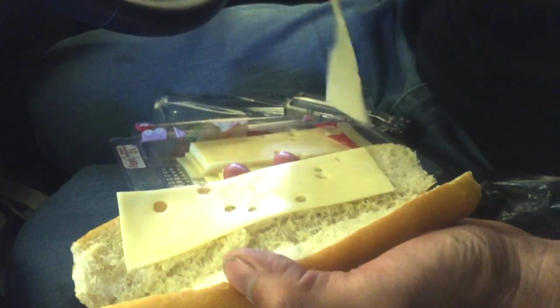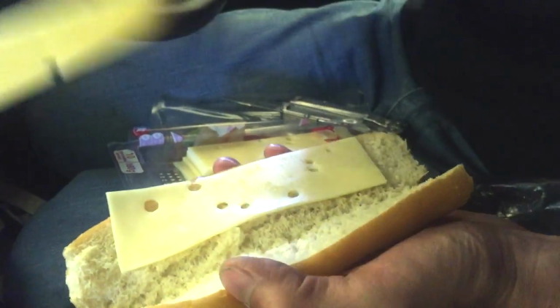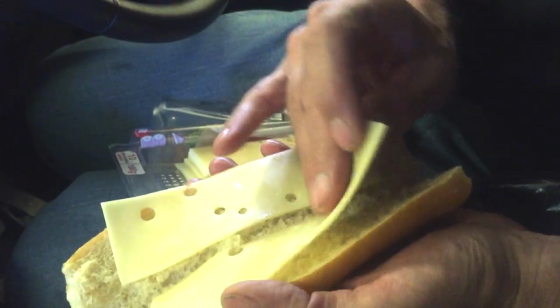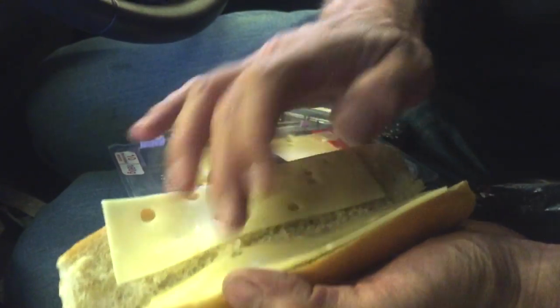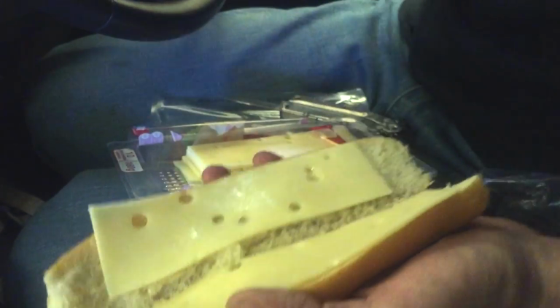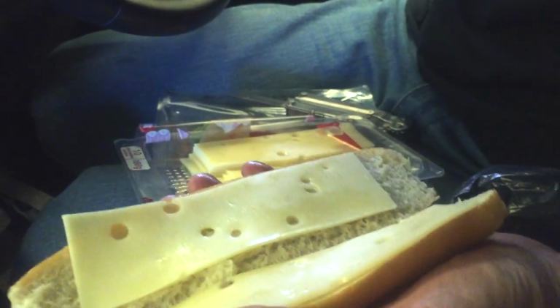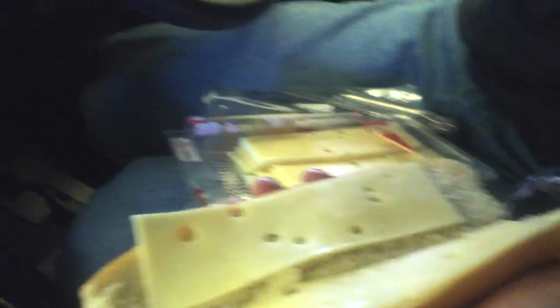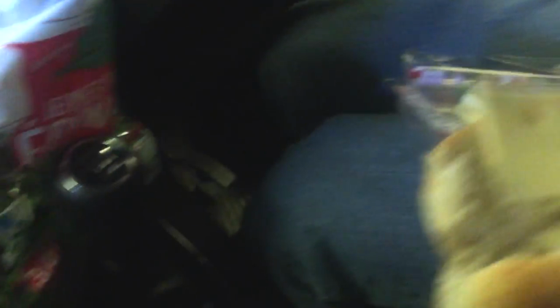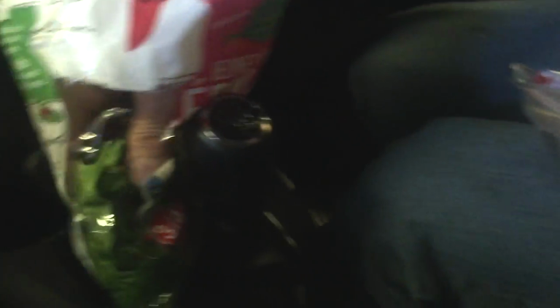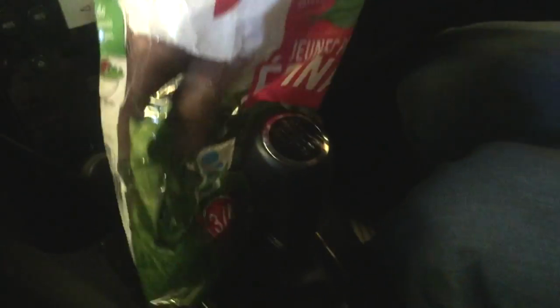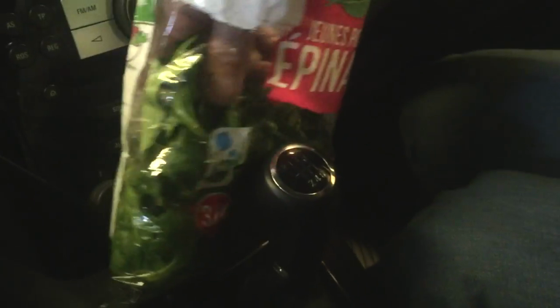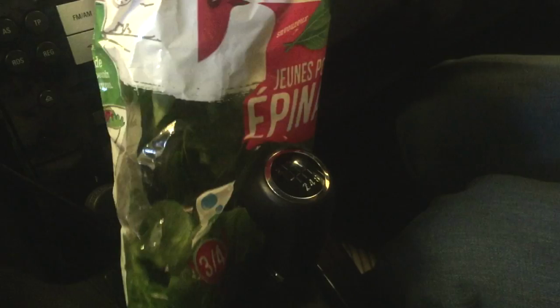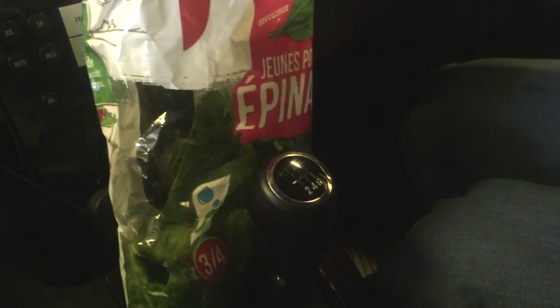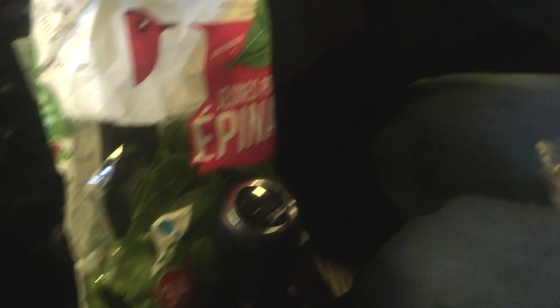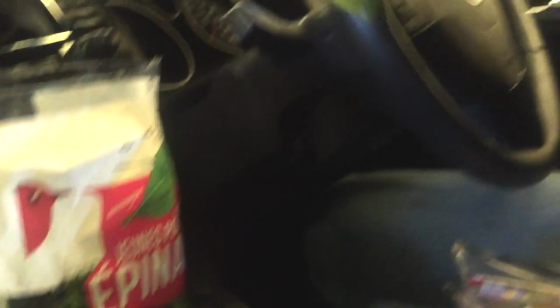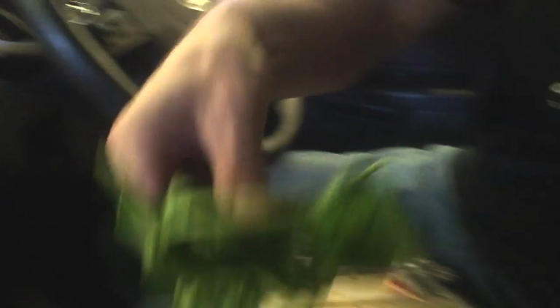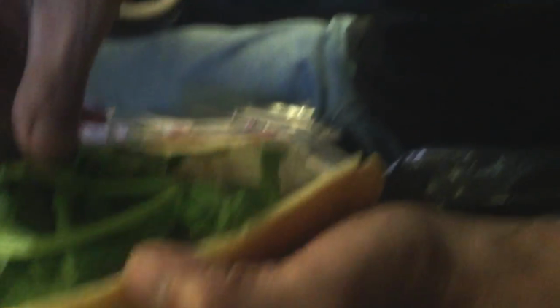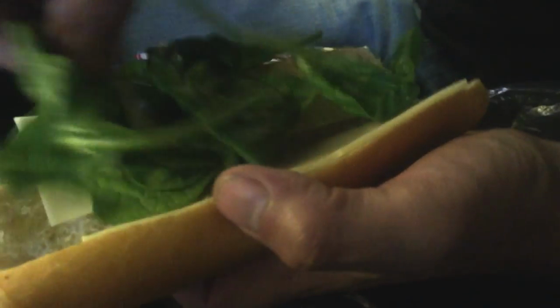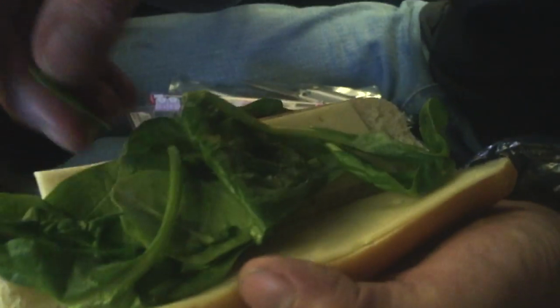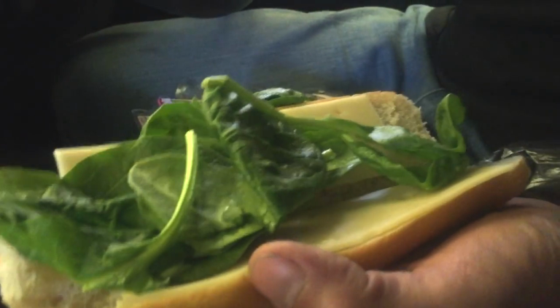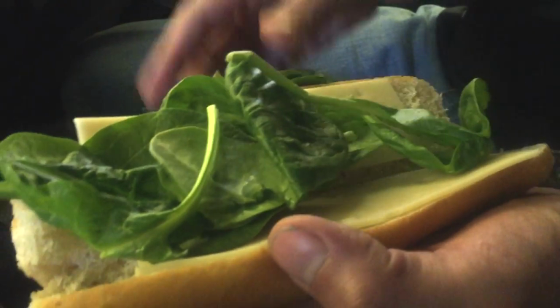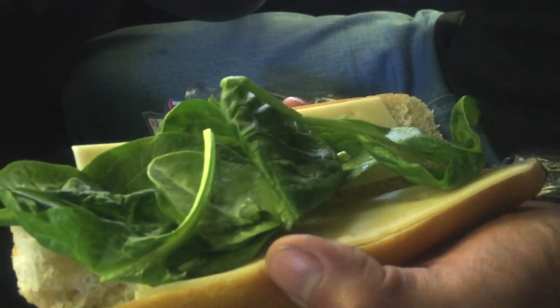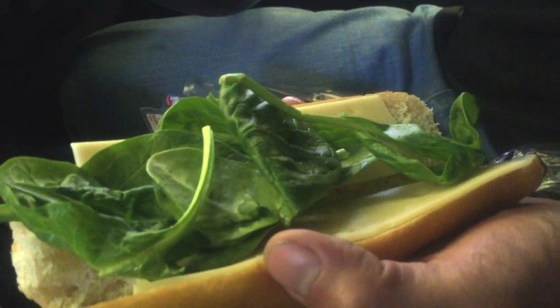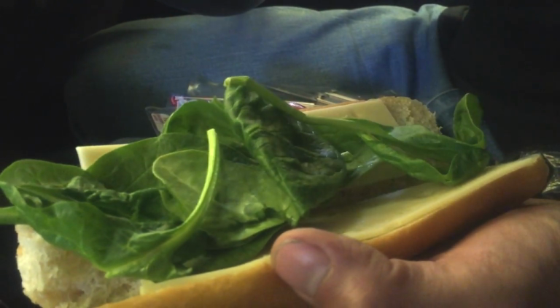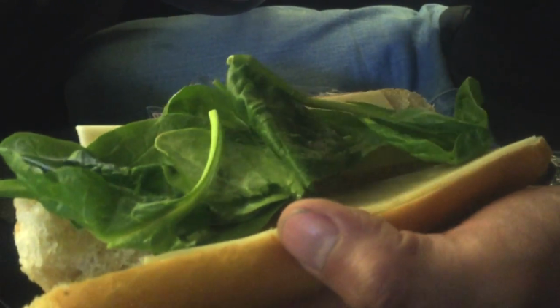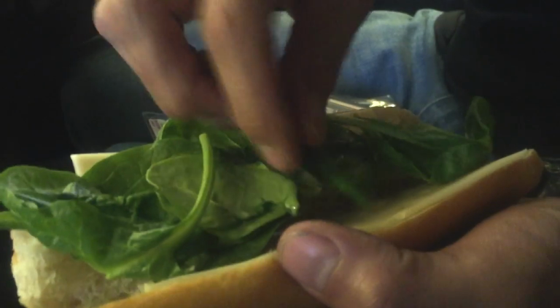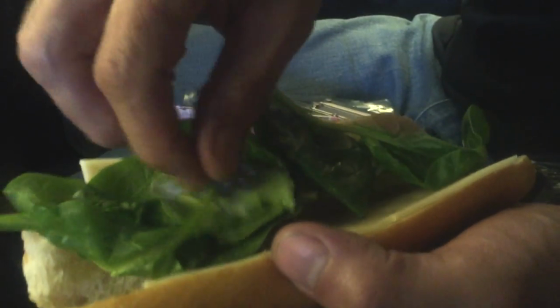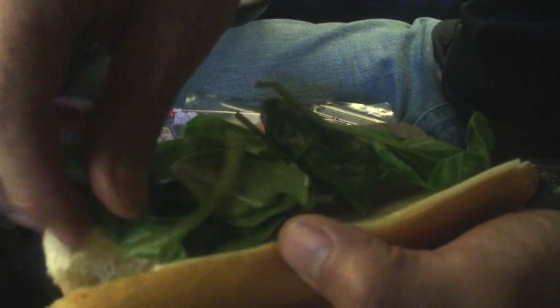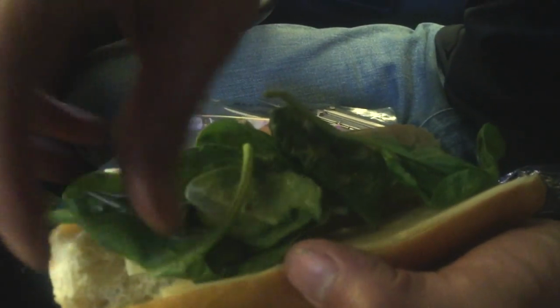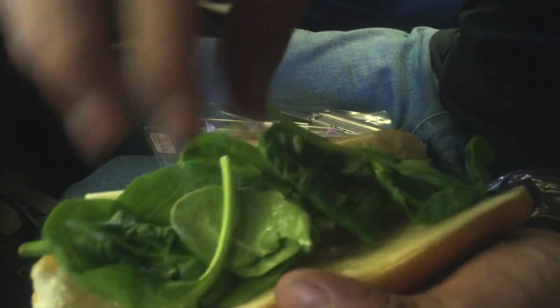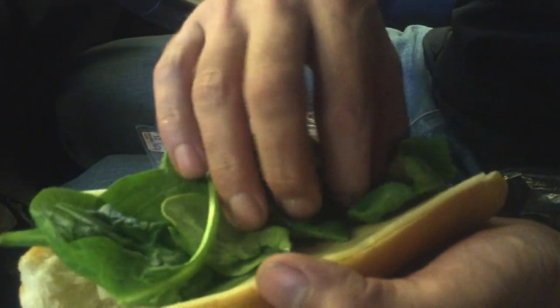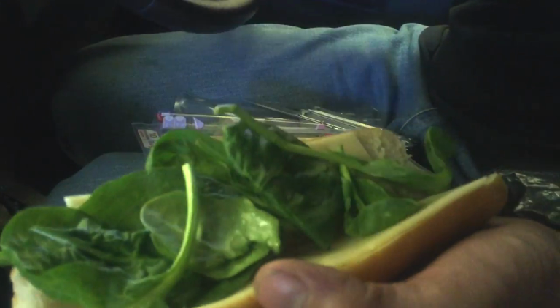Take some of that freshly prepared spinach — what I made earlier. Oh, that's very good. If that's the red wine, it would have been nice, wouldn't it.